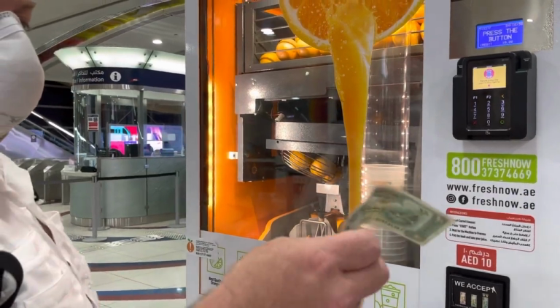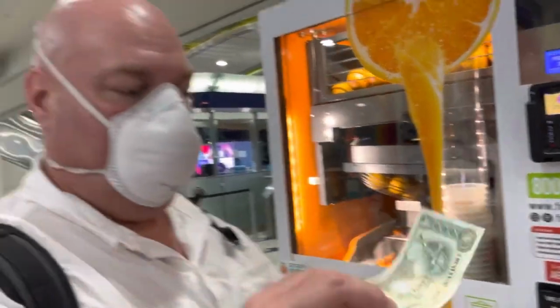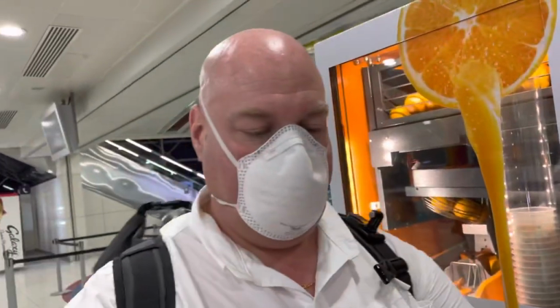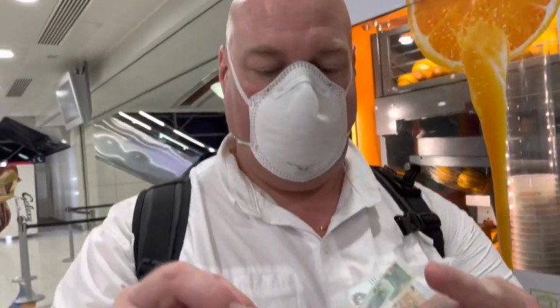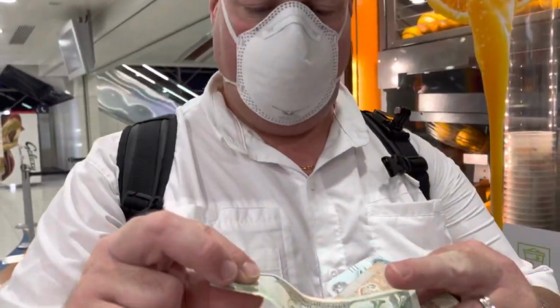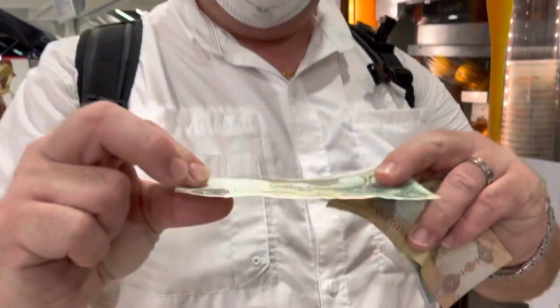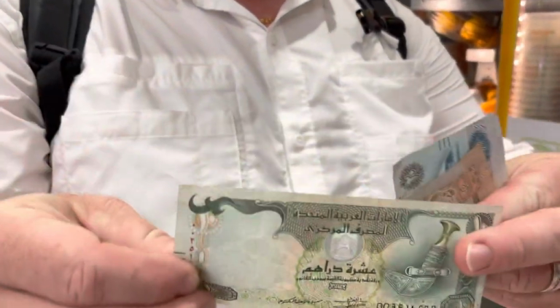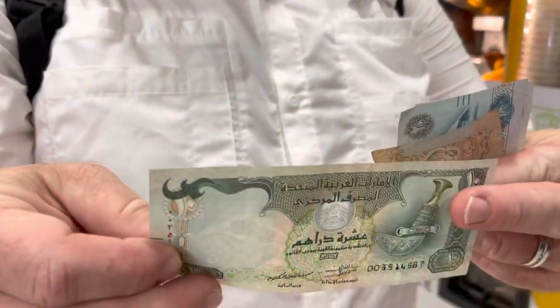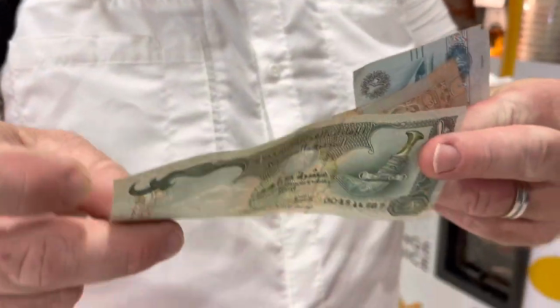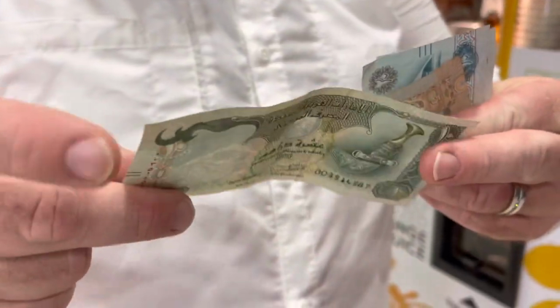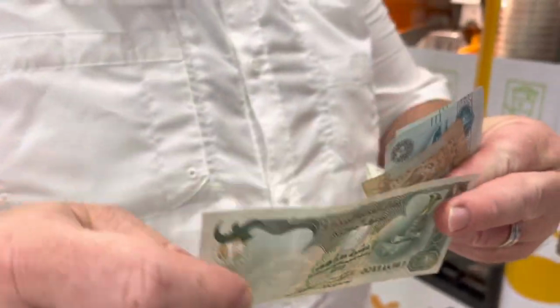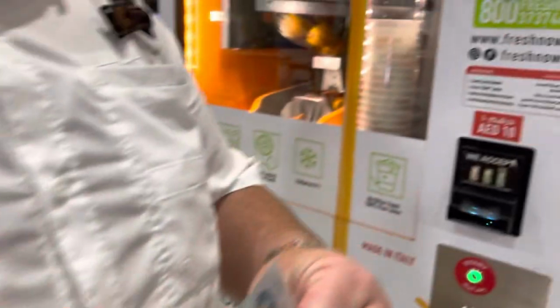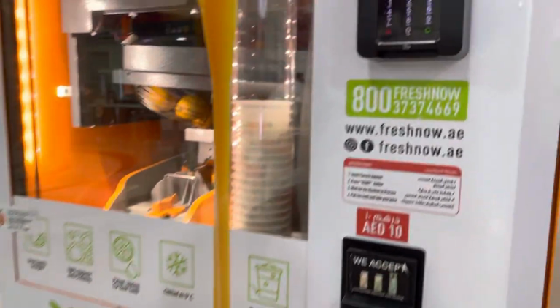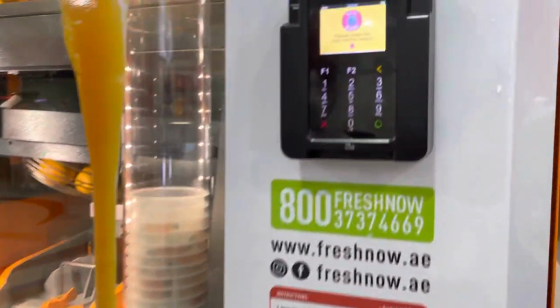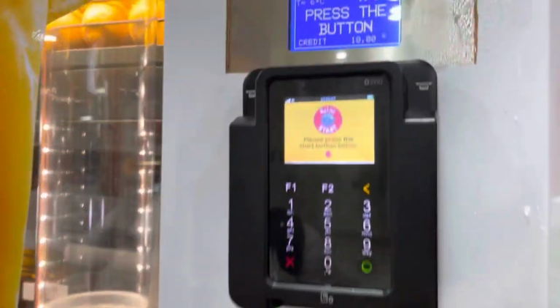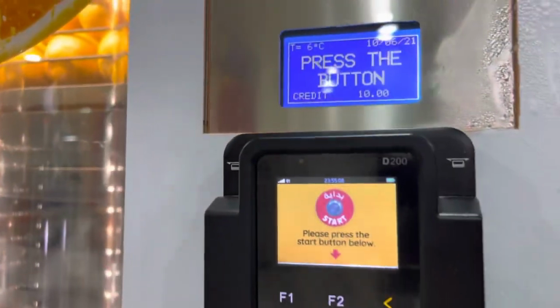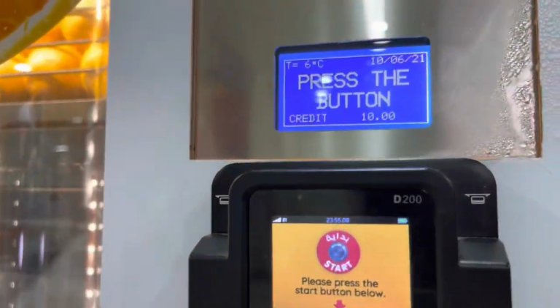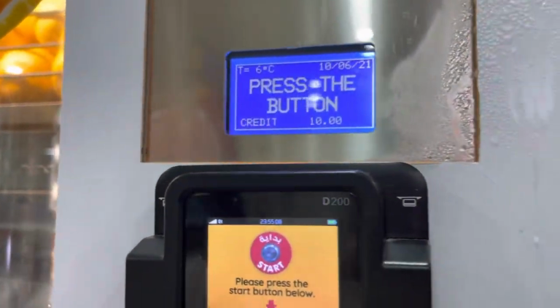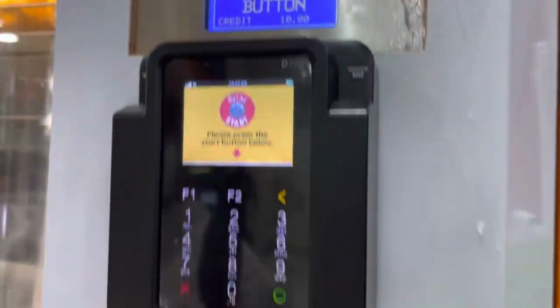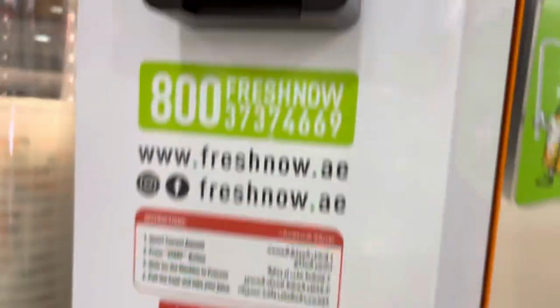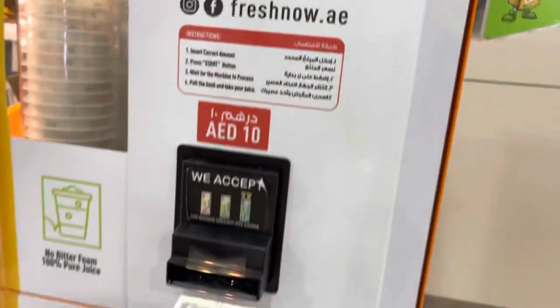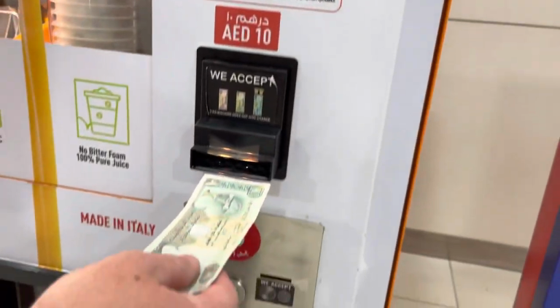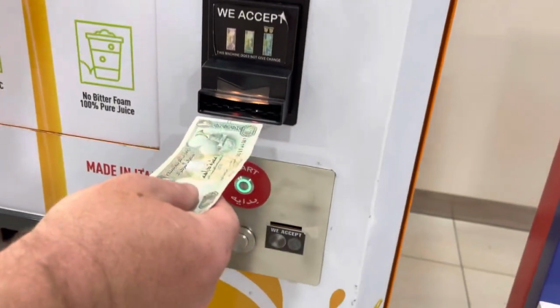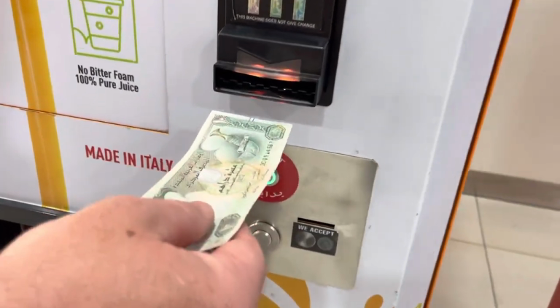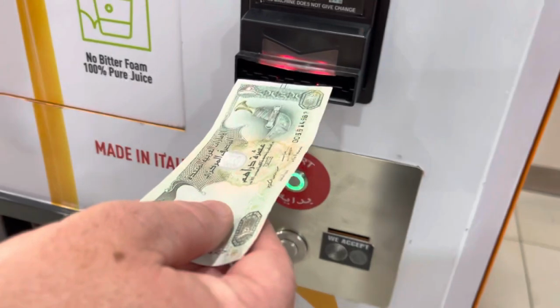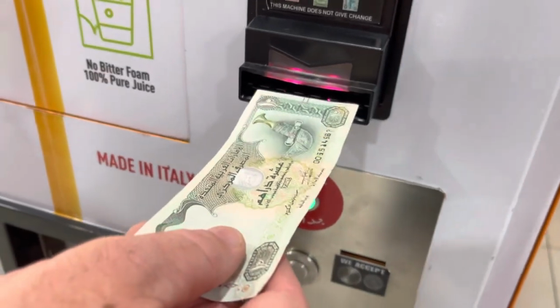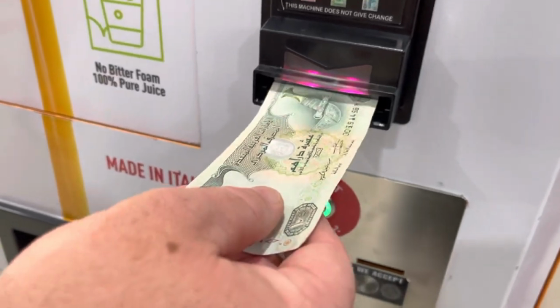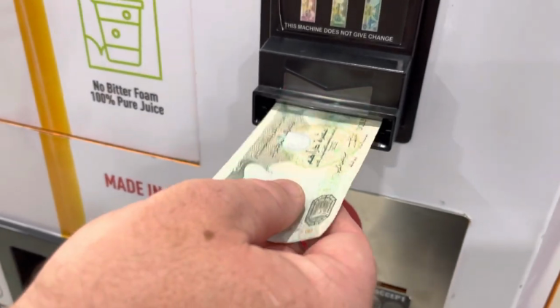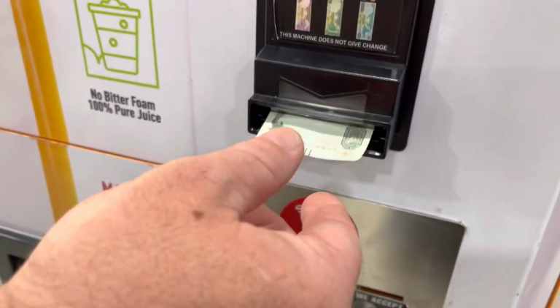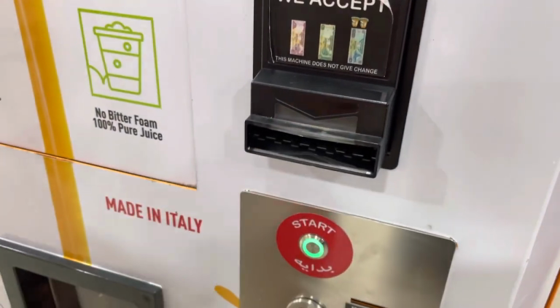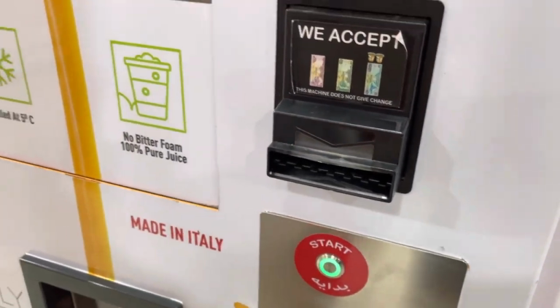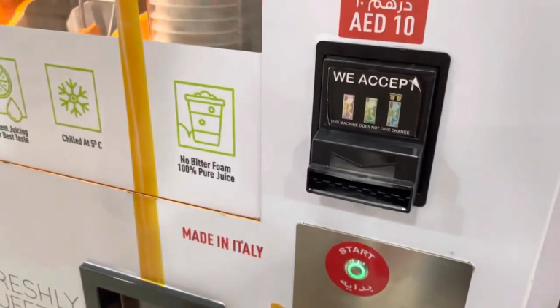For 10 dirhams — that's just about $2.50 — we're going to get freshly squeezed orange juice. Hopefully it works.